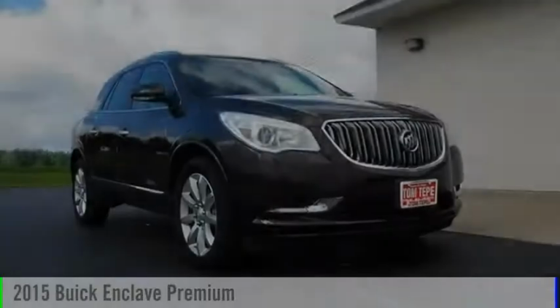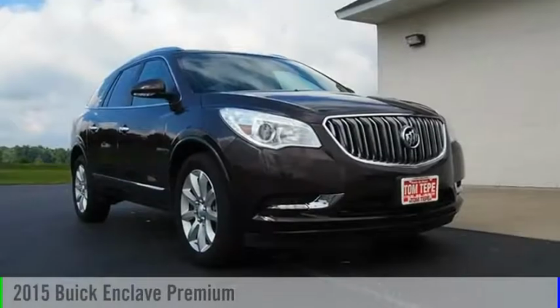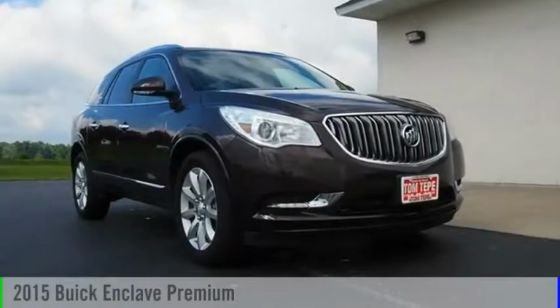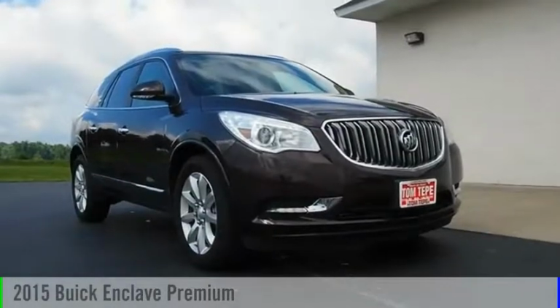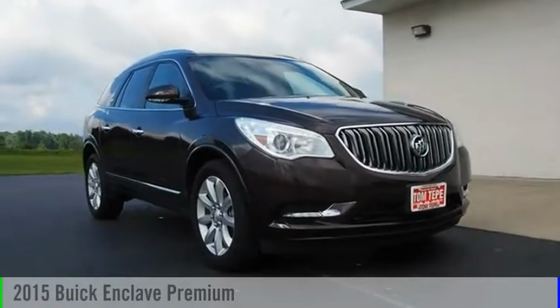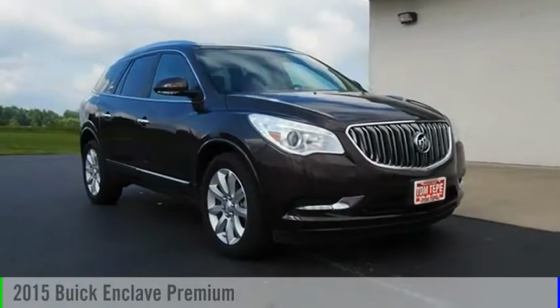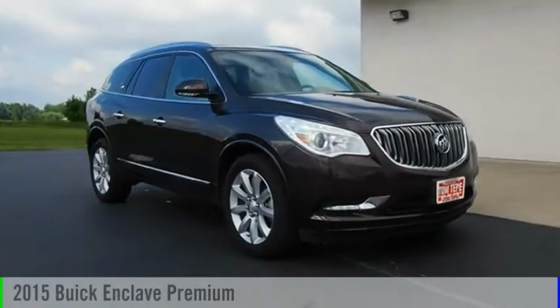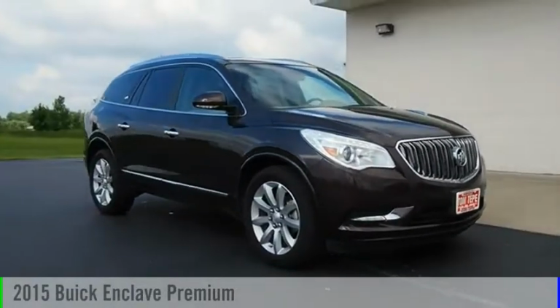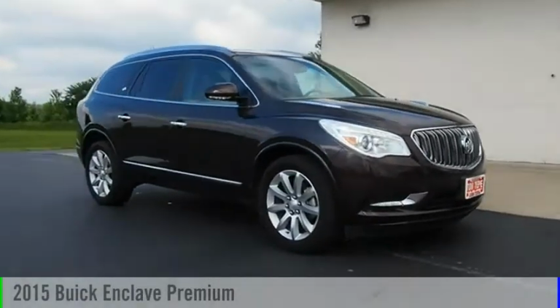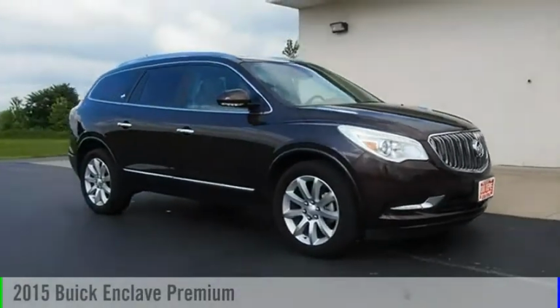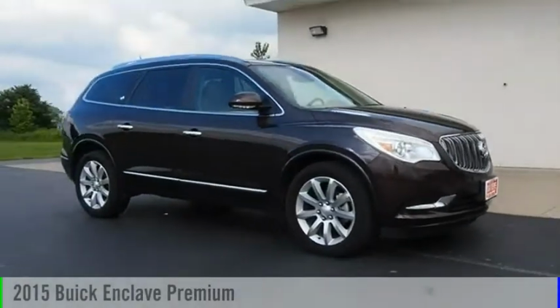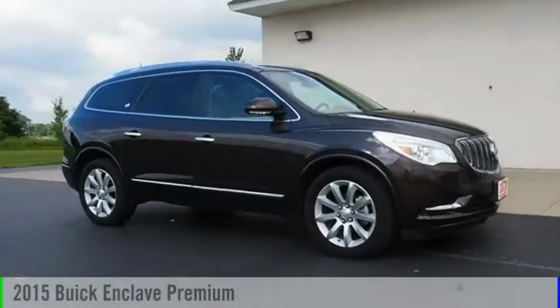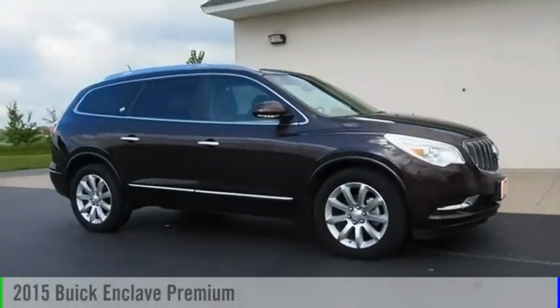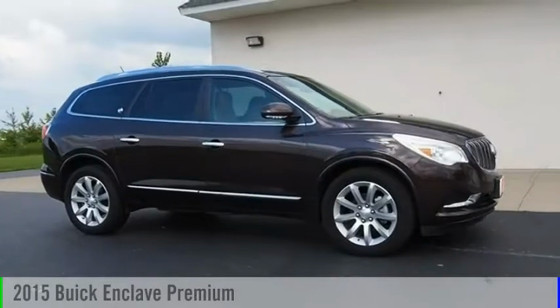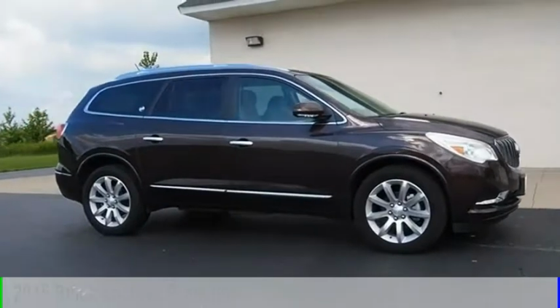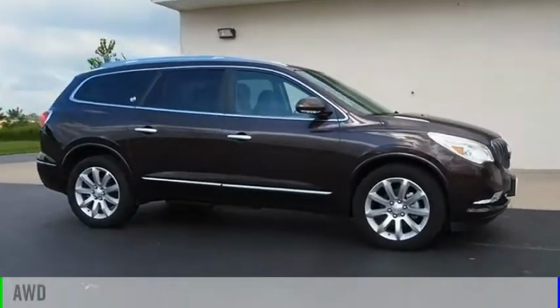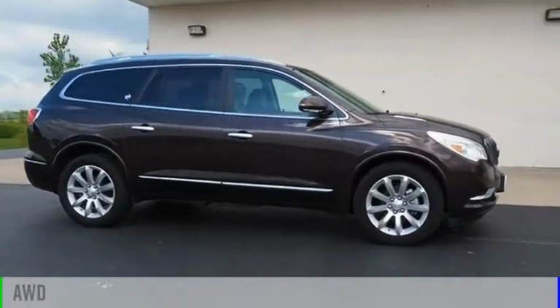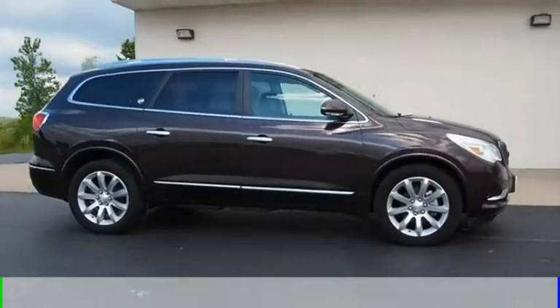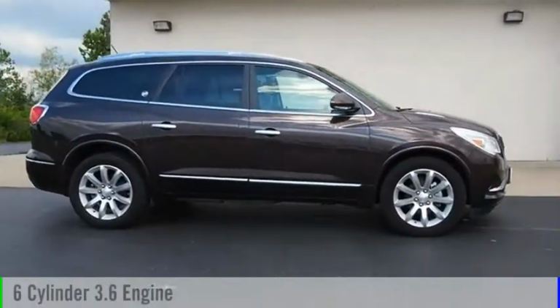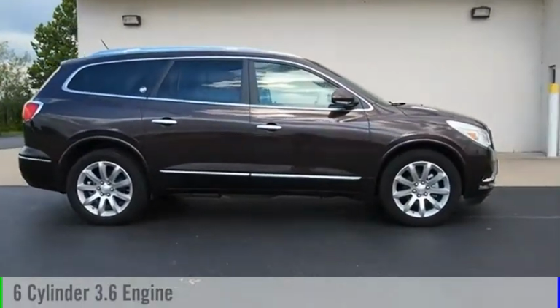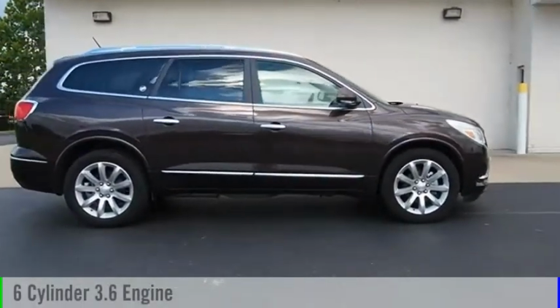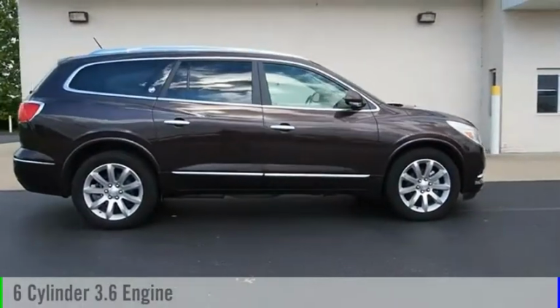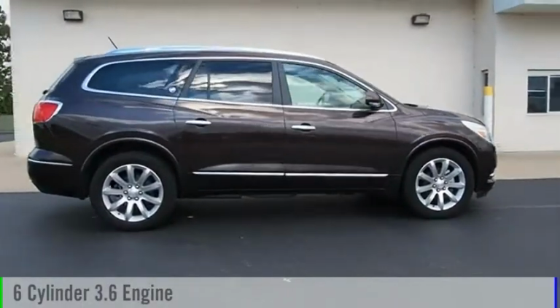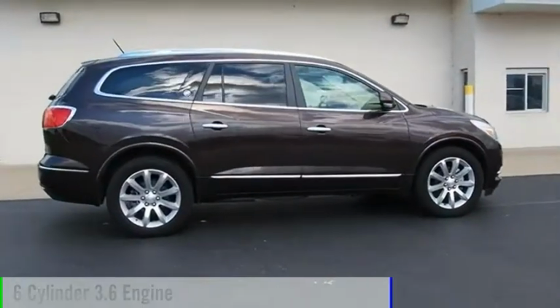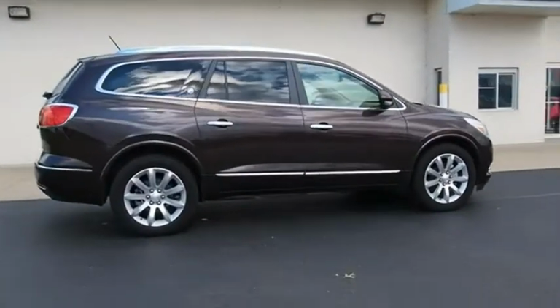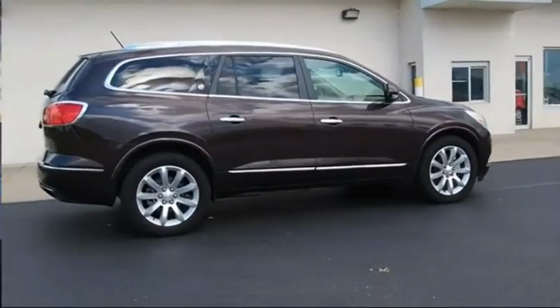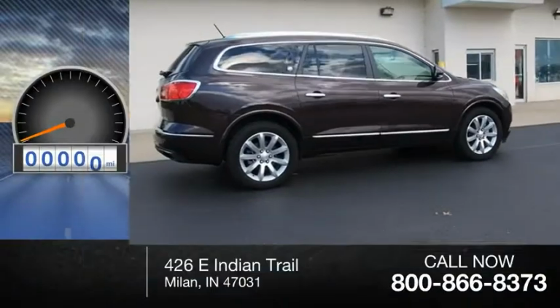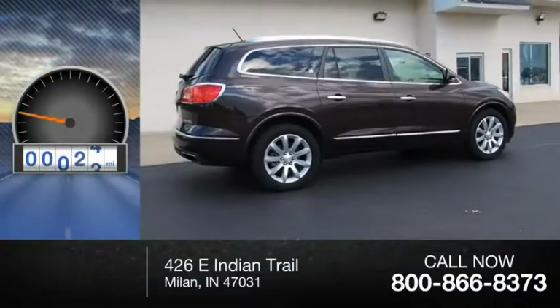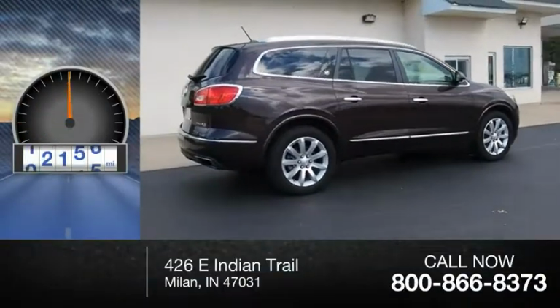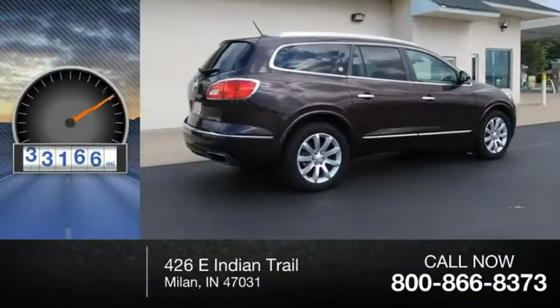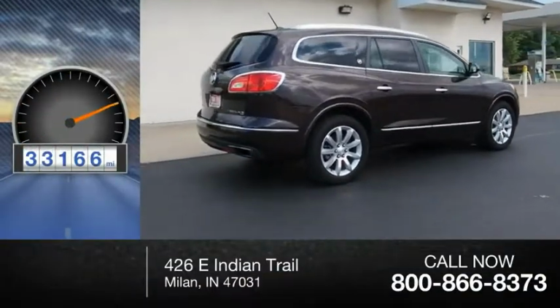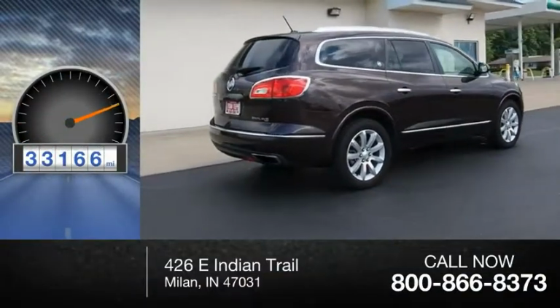Make a great choice today with the 2015 Enclave. This vehicle is powered by an all-wheel drive, six-cylinder, 3.6 liter engine. This vehicle has less than 35,000 miles.